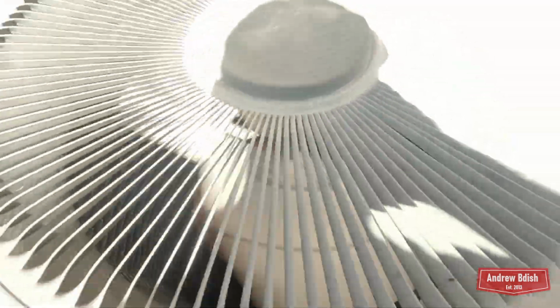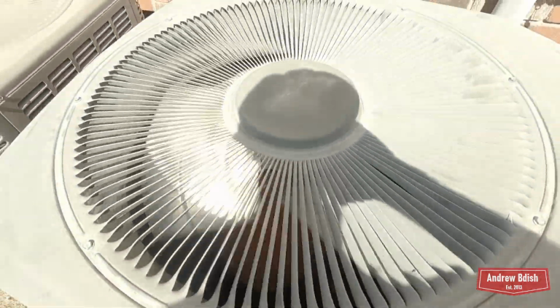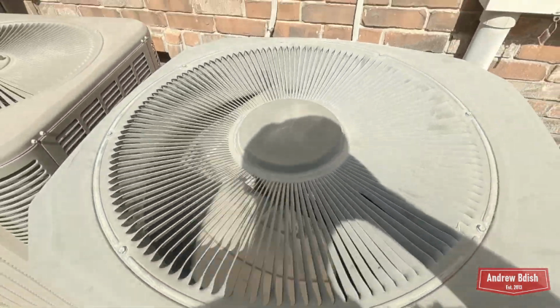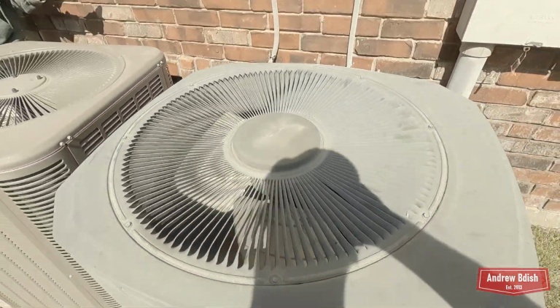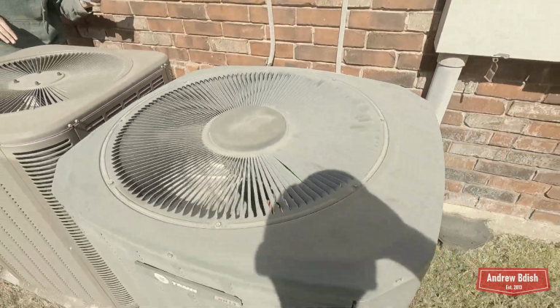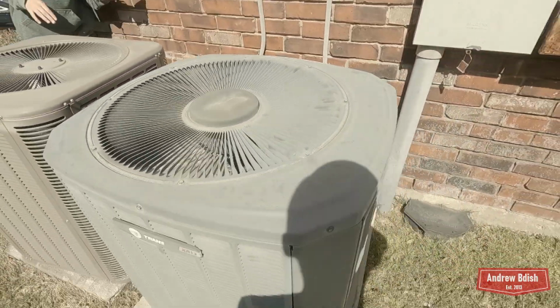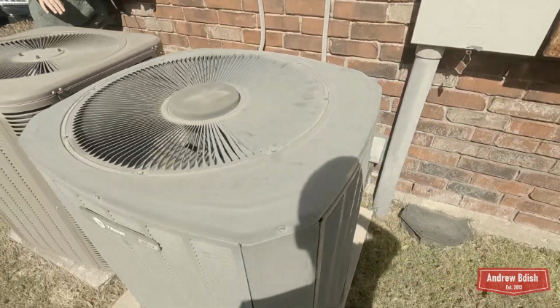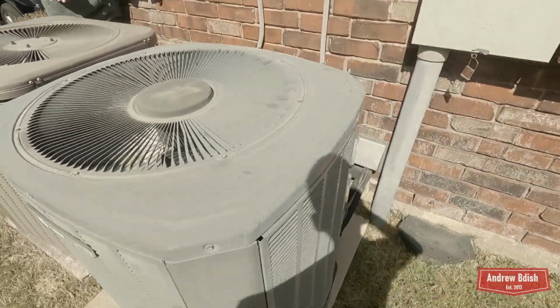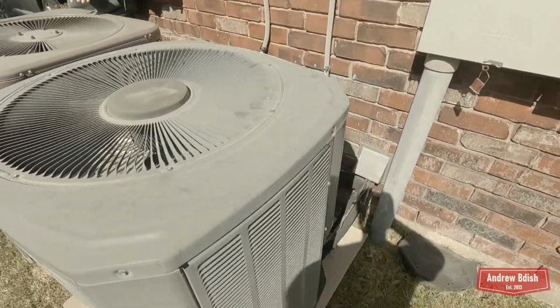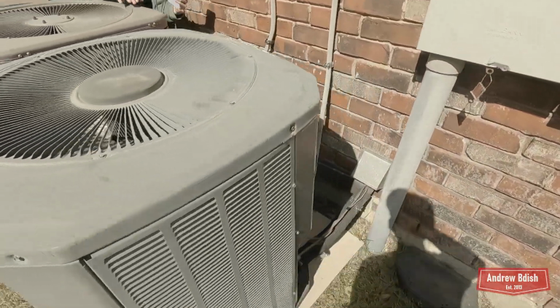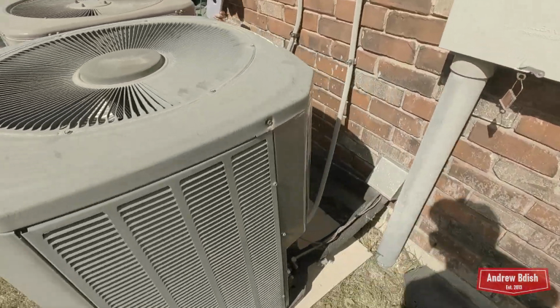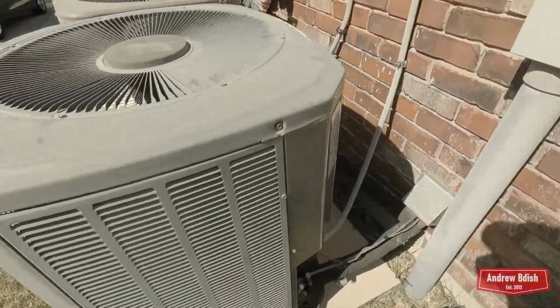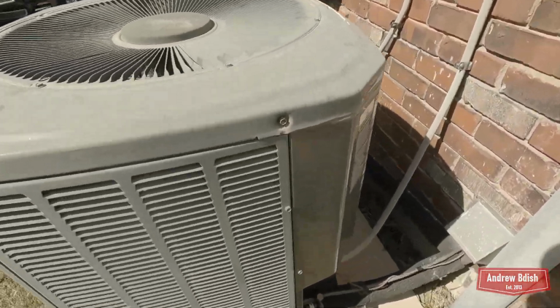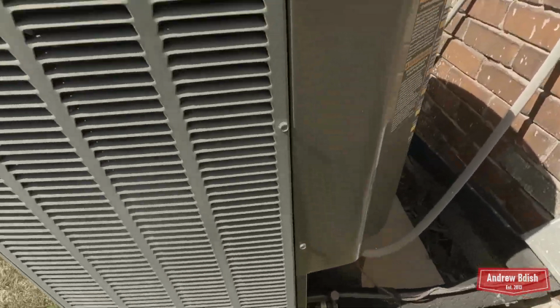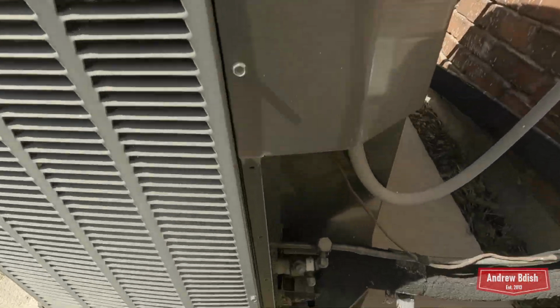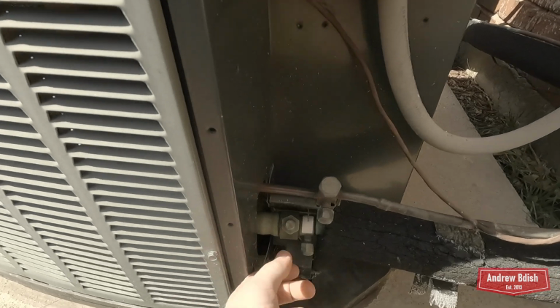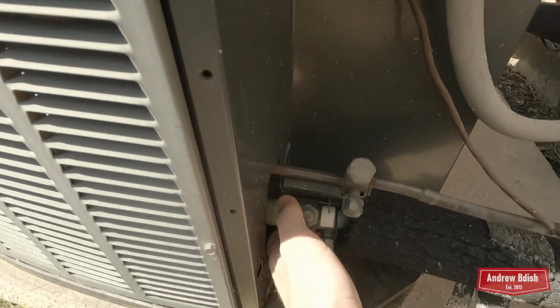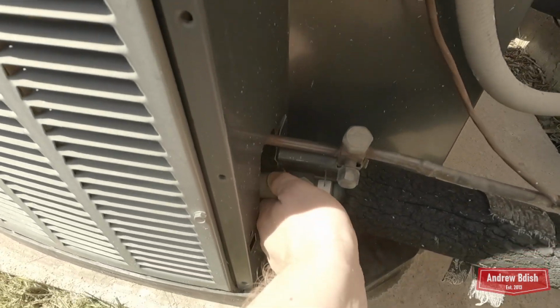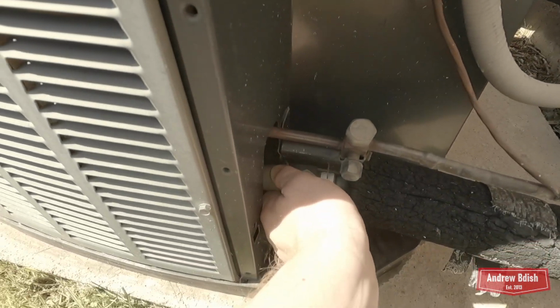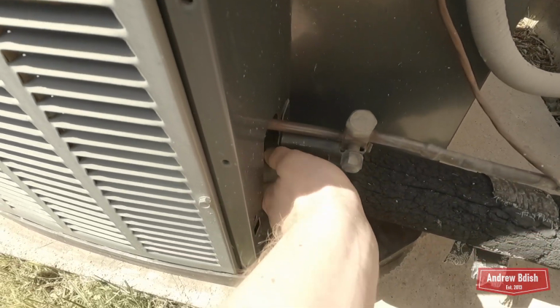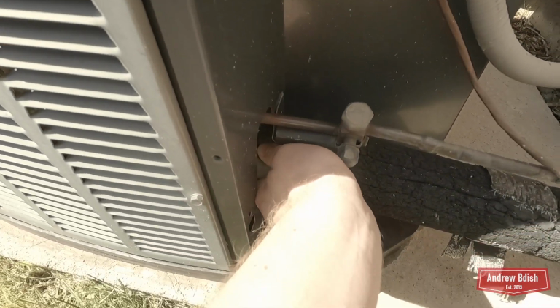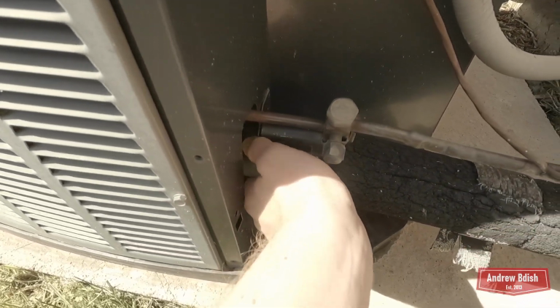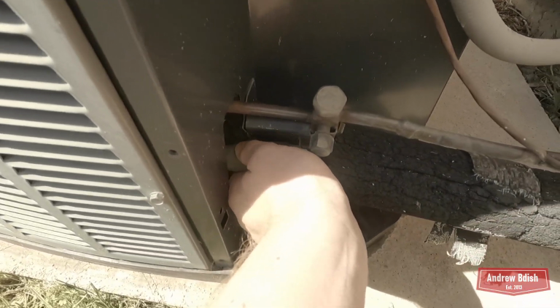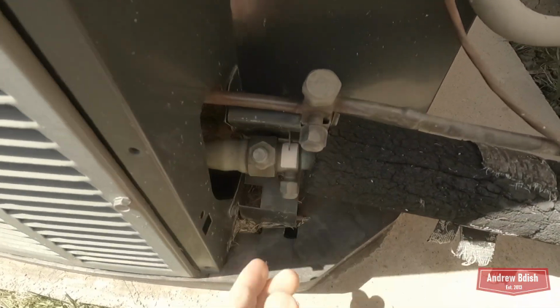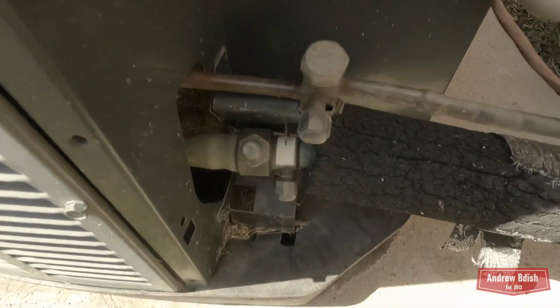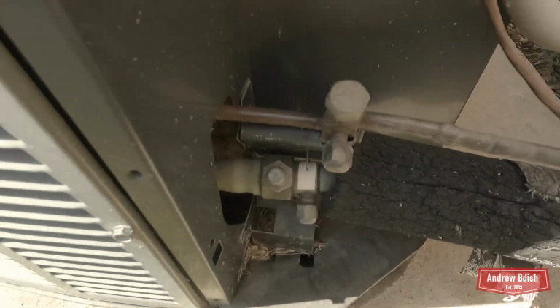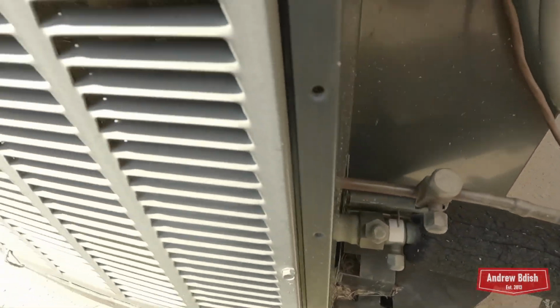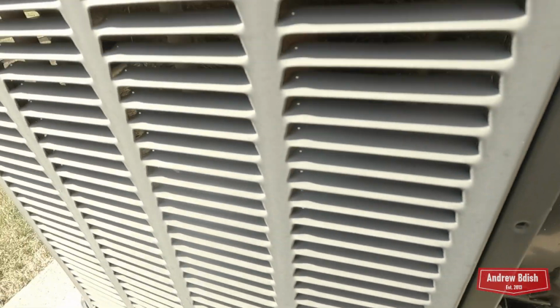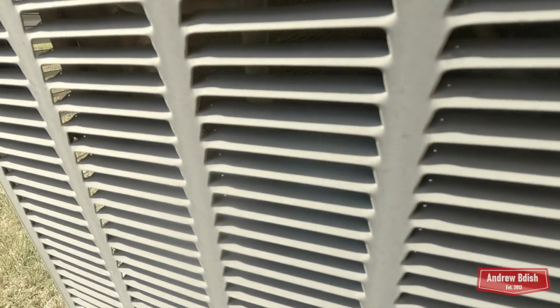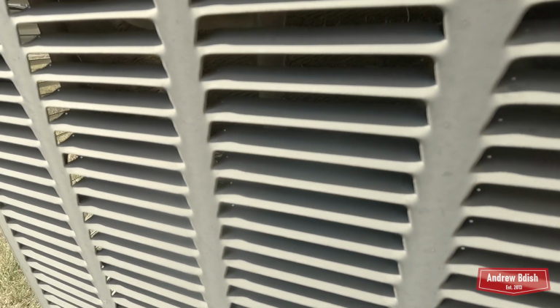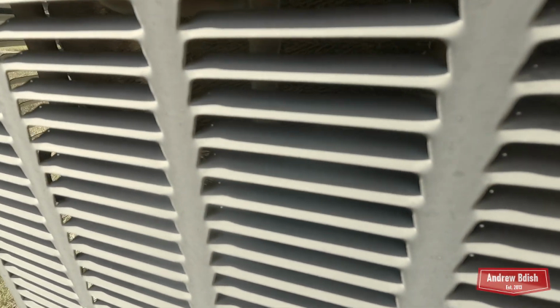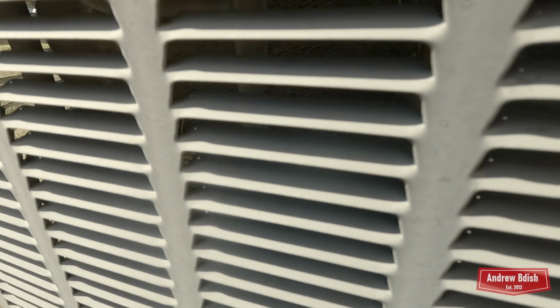Looks like it's got a compressor blanket. Nice and cold. Yeah, it sounds really nice.